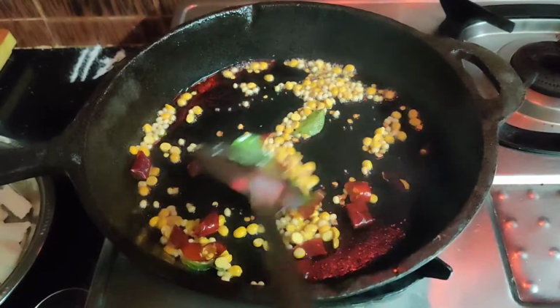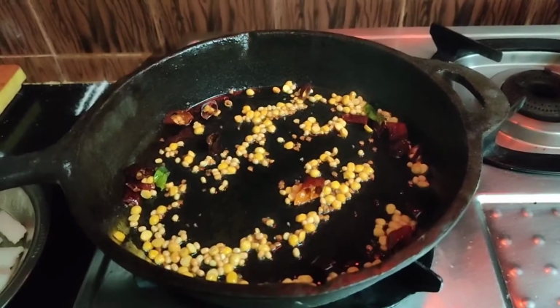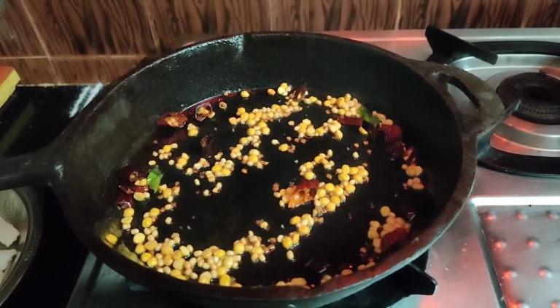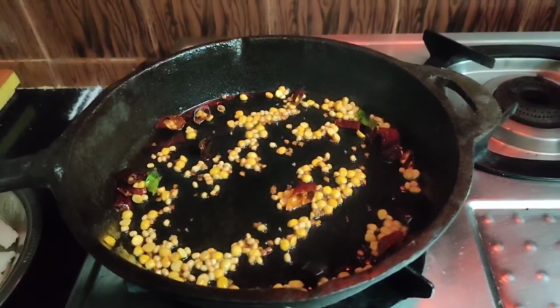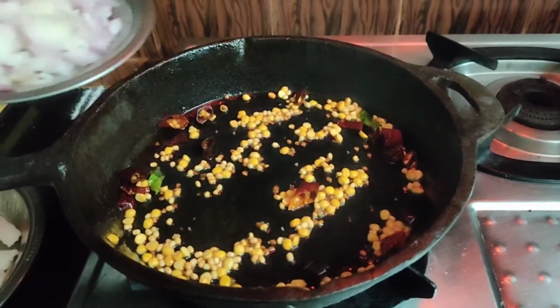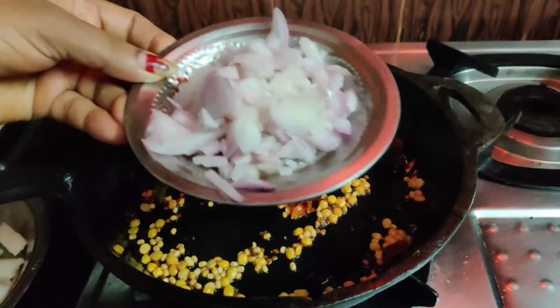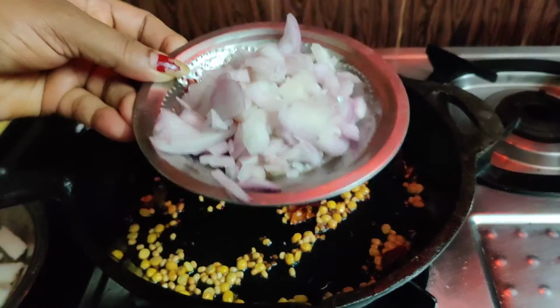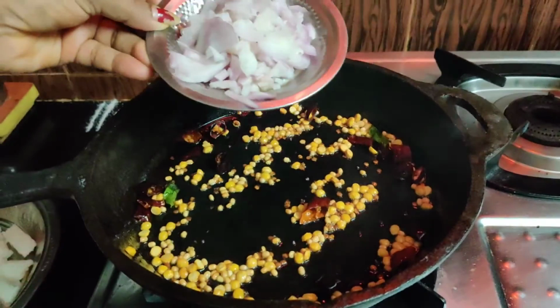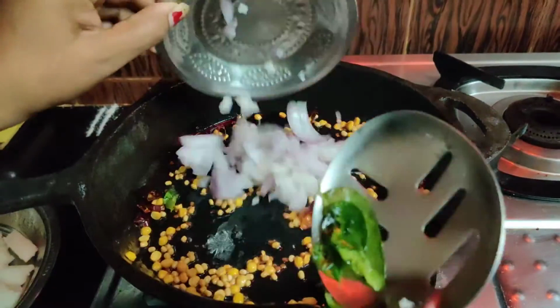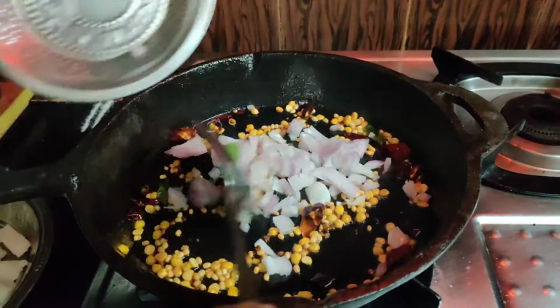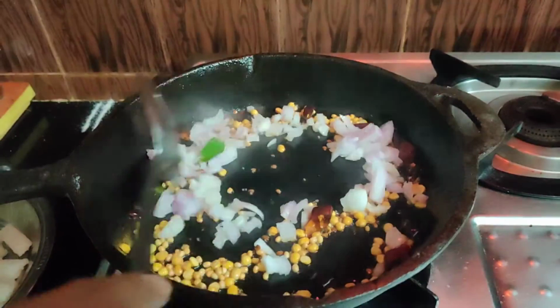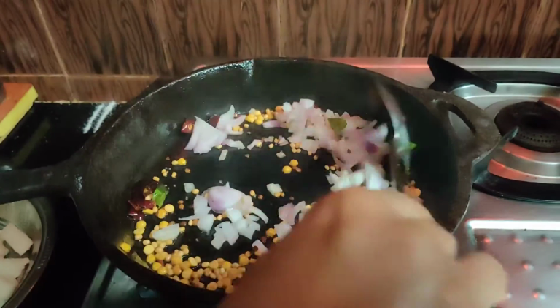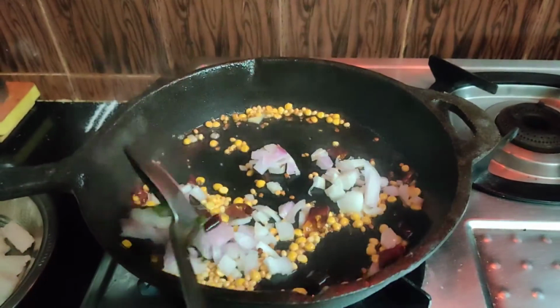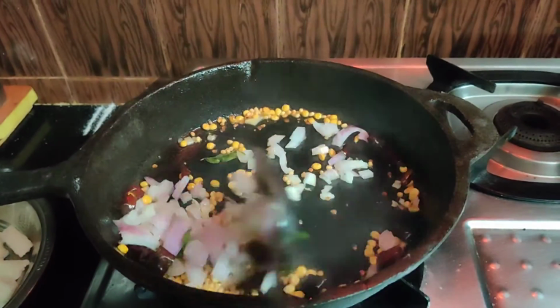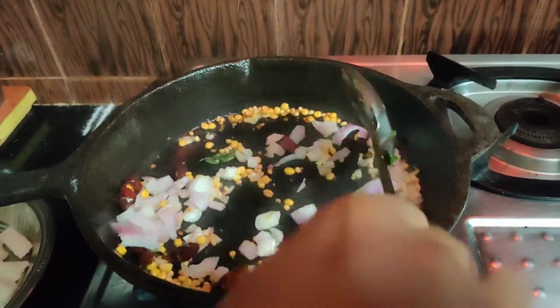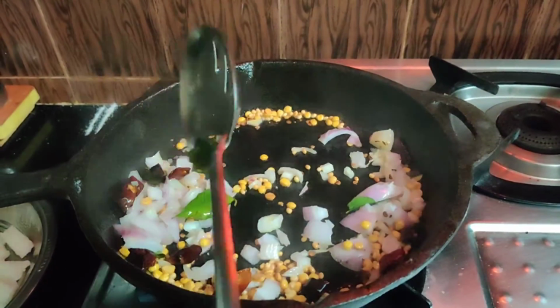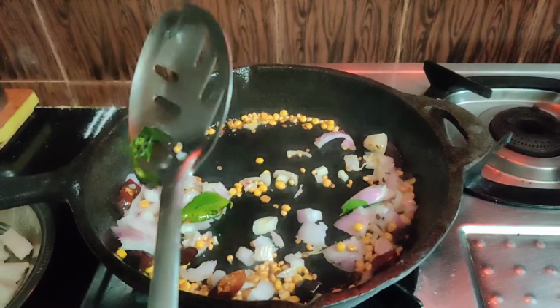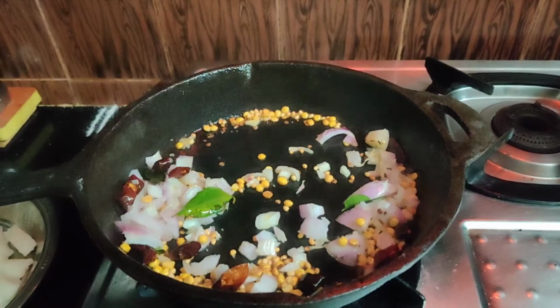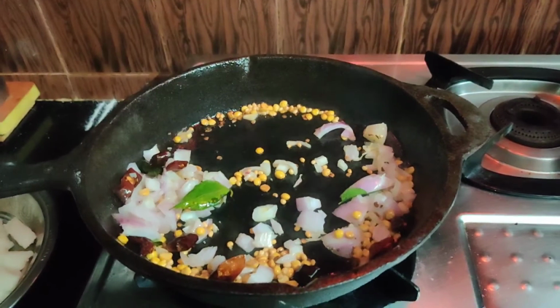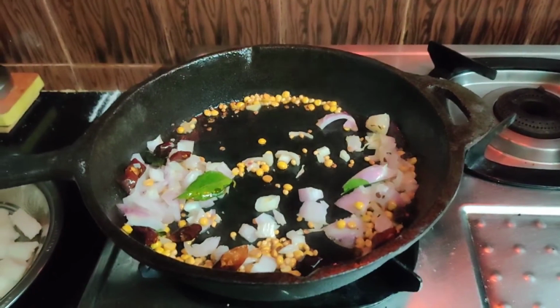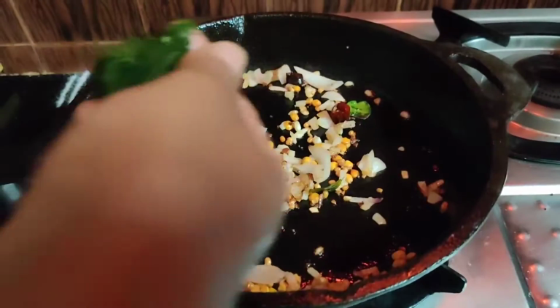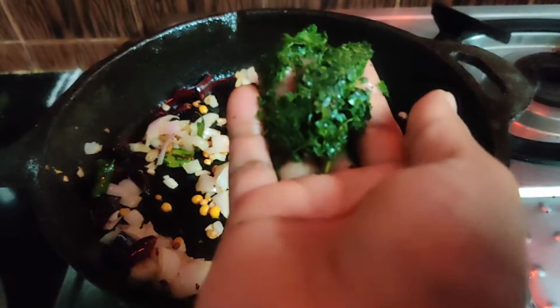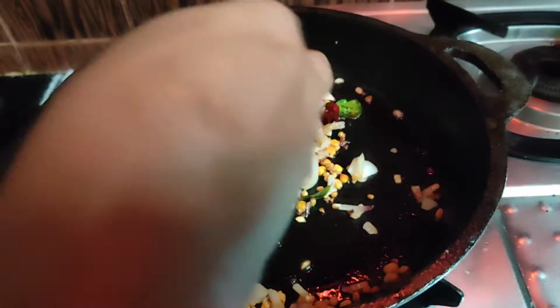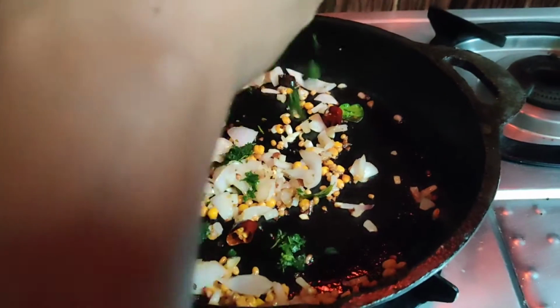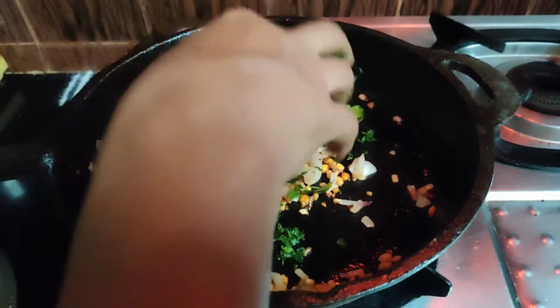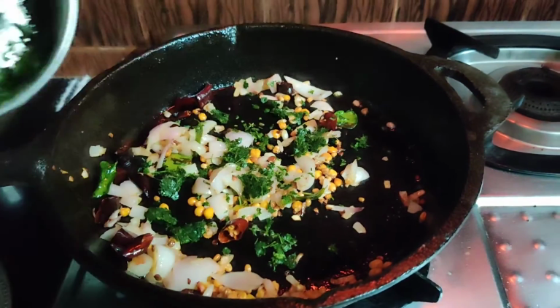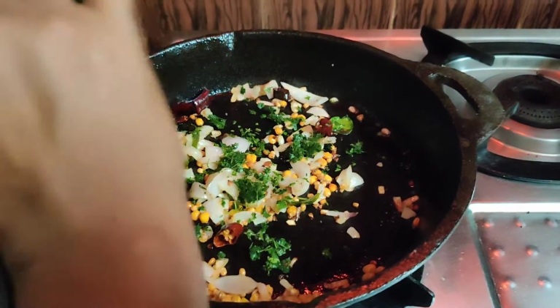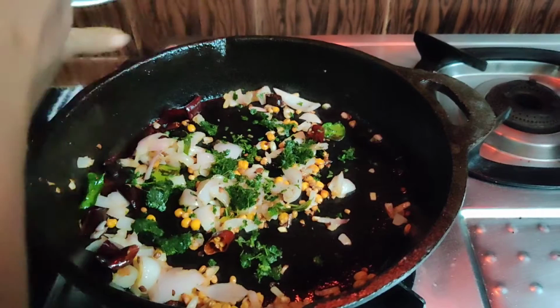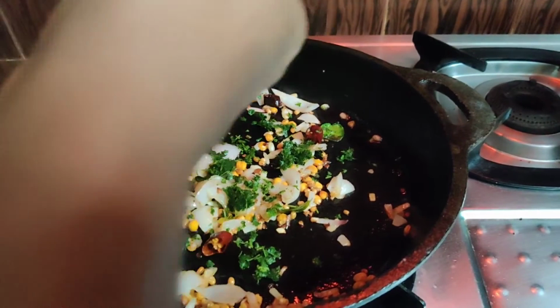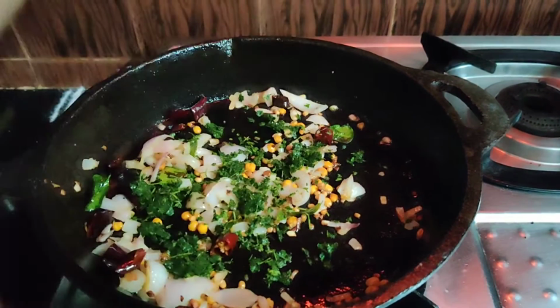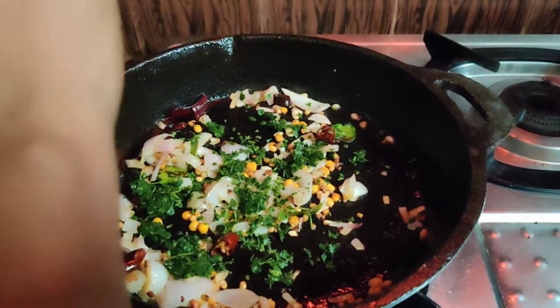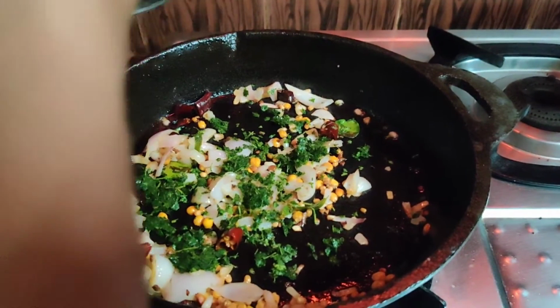Now we will cook the pepper. We will cook the pepper until the taste is better.